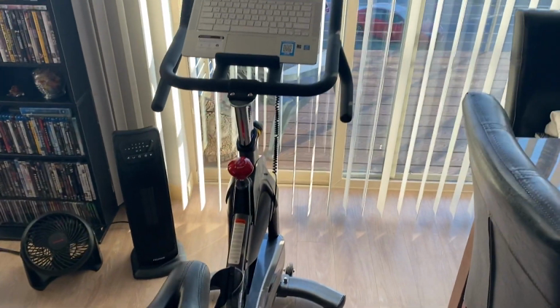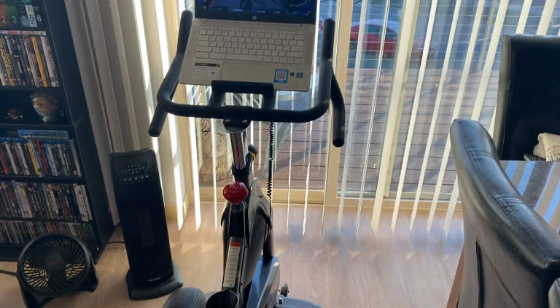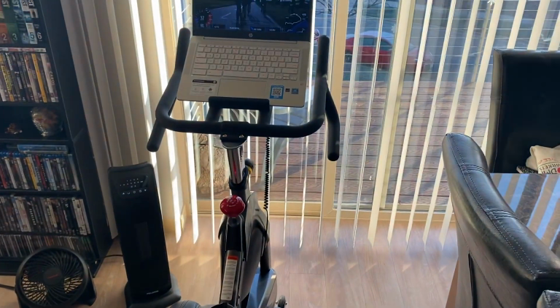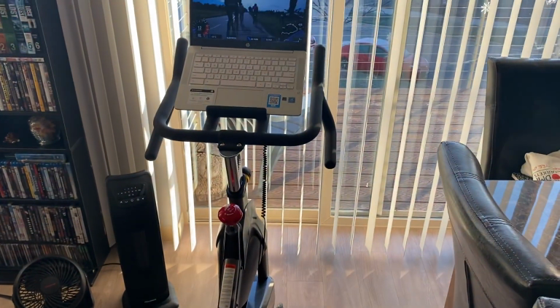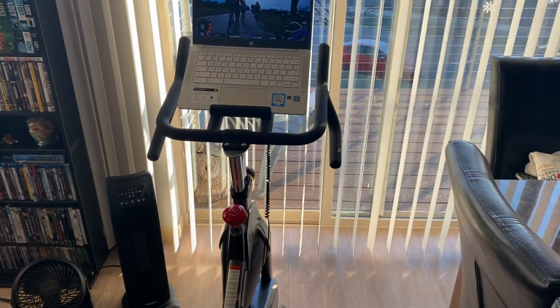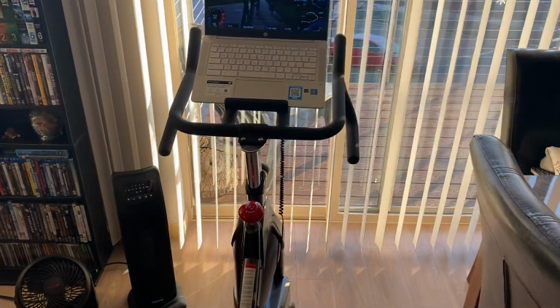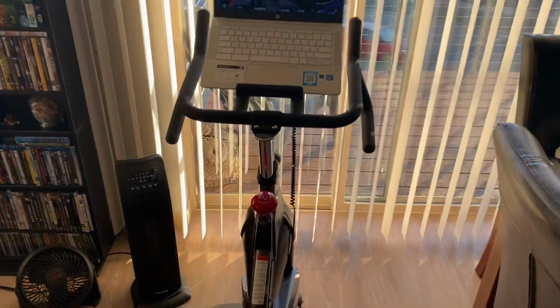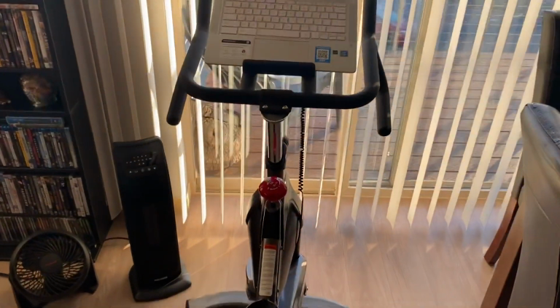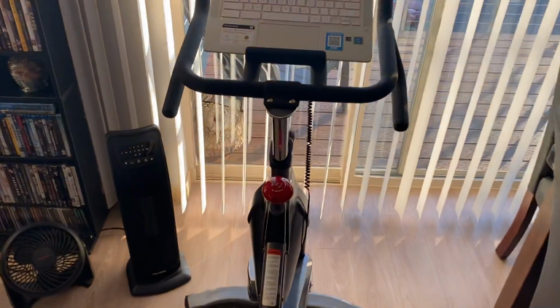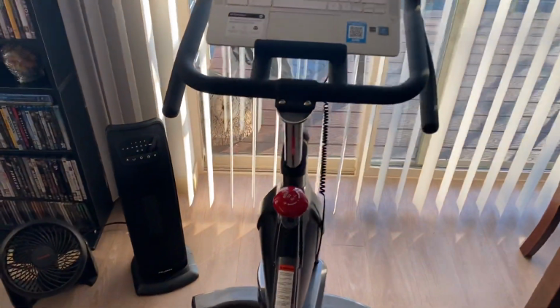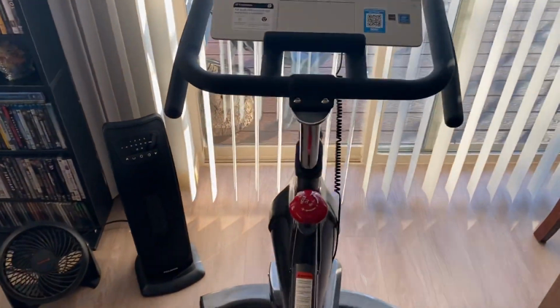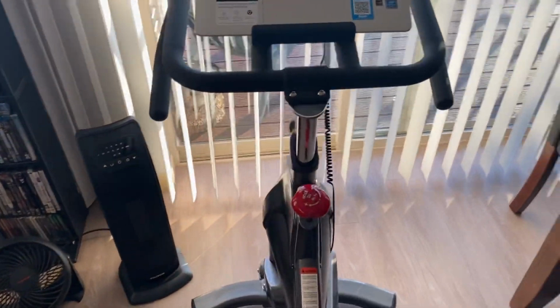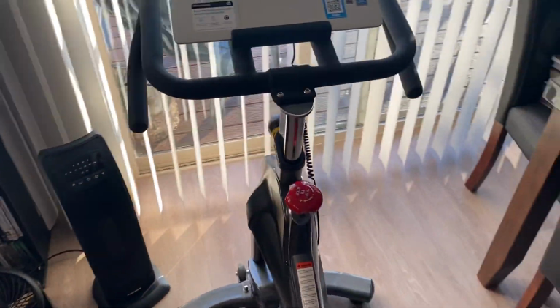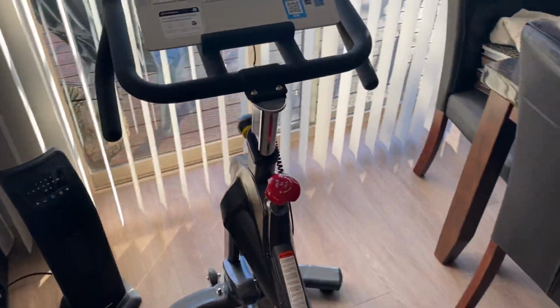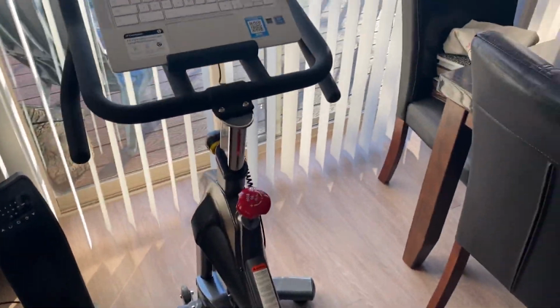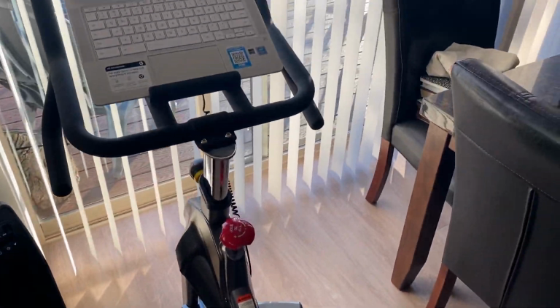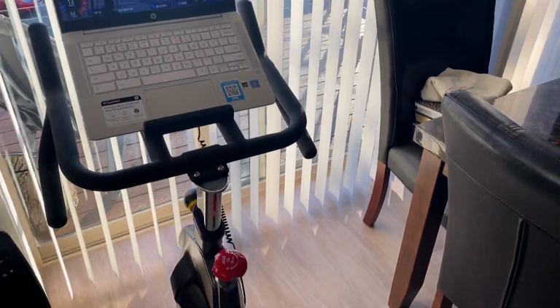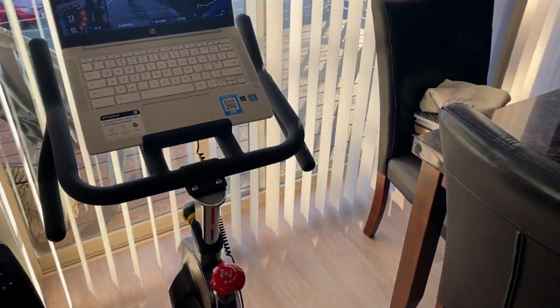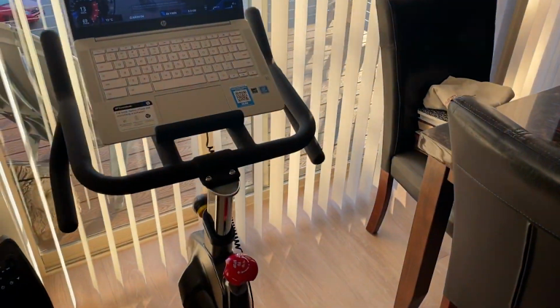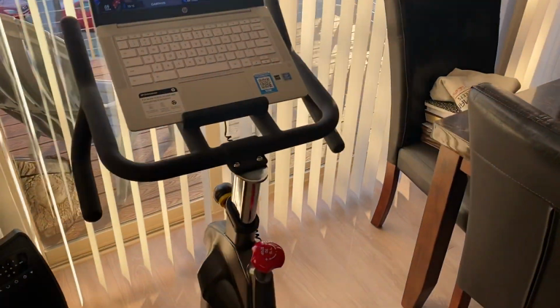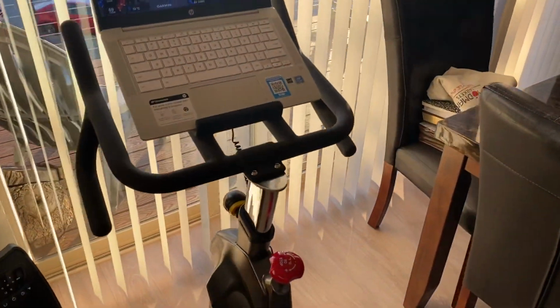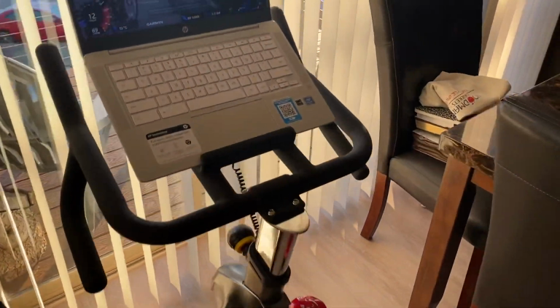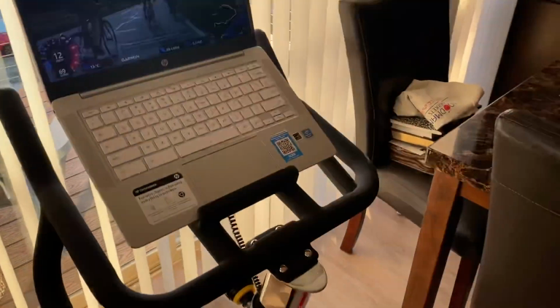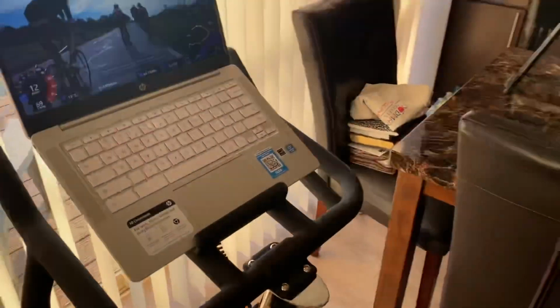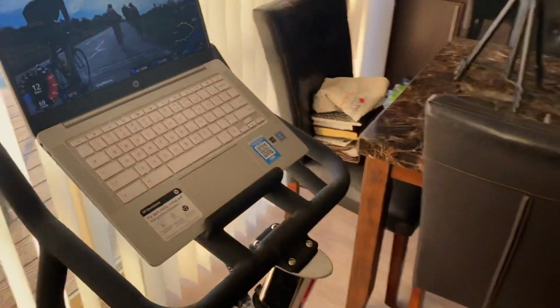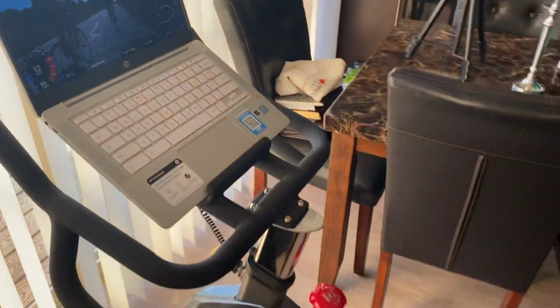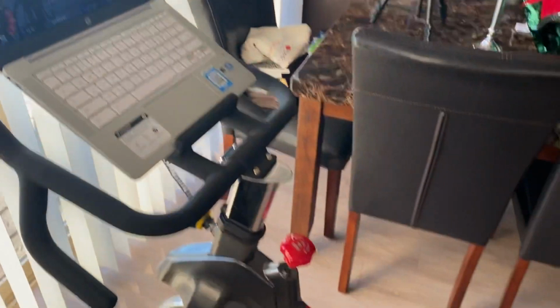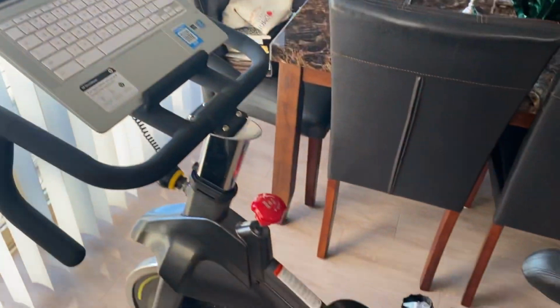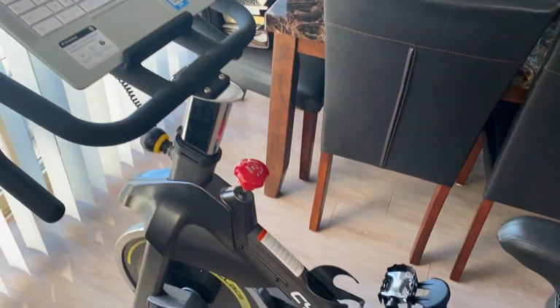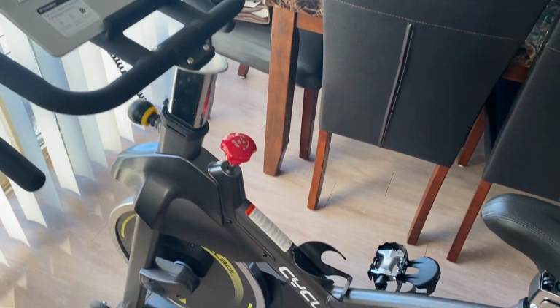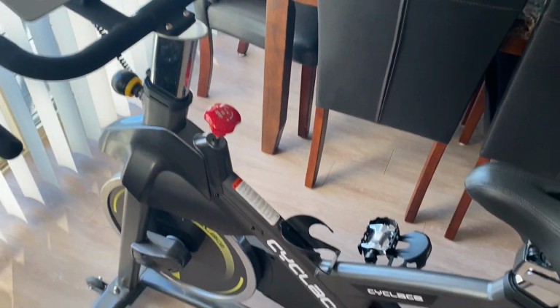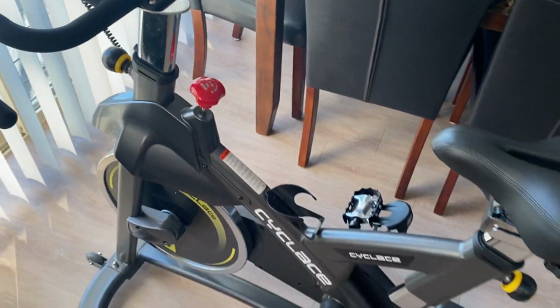I'm very pleased with it. I believe I got it for less than $300 if I remember correctly. It's a really nice, very sturdy bike.